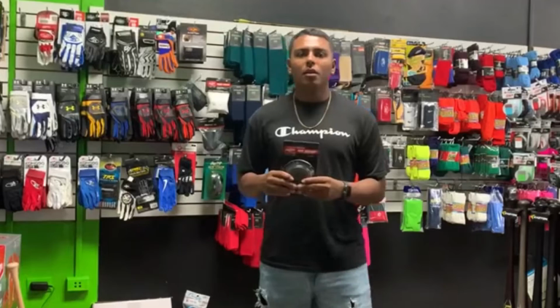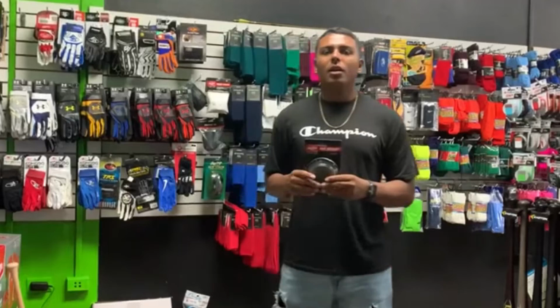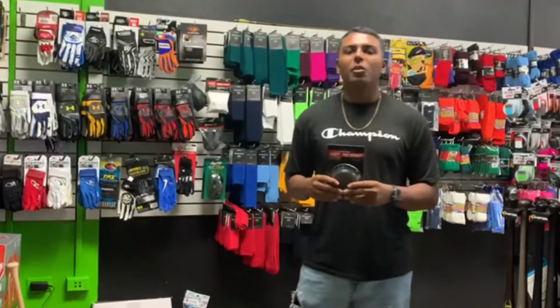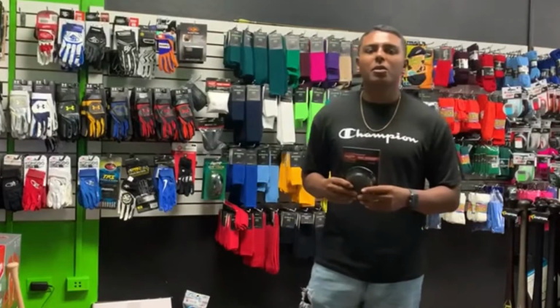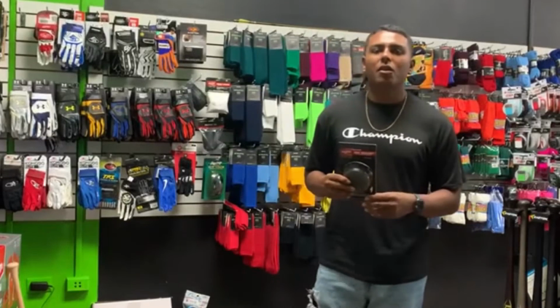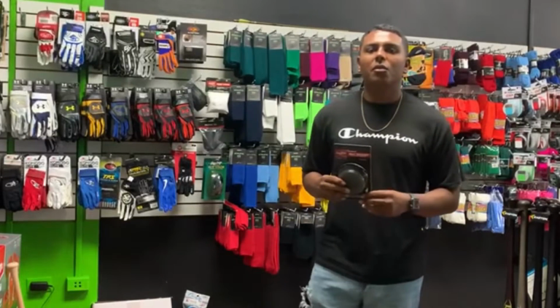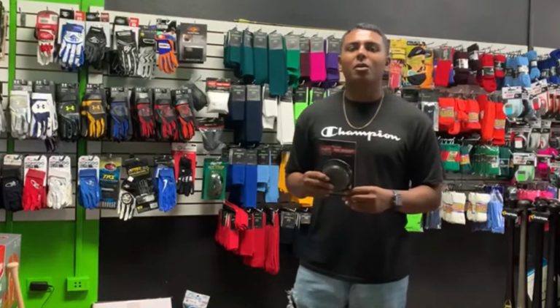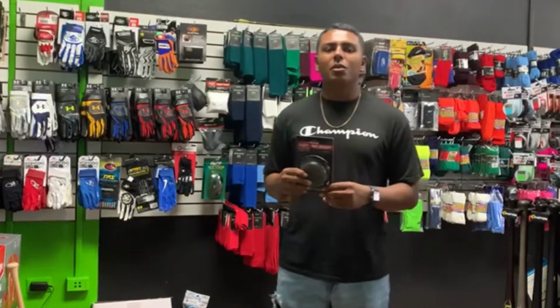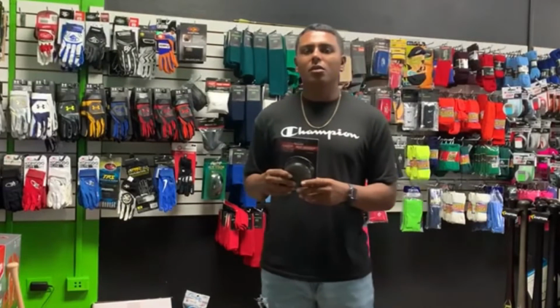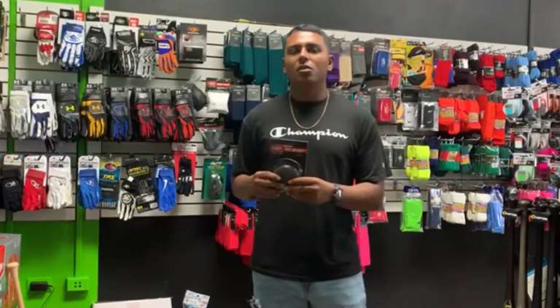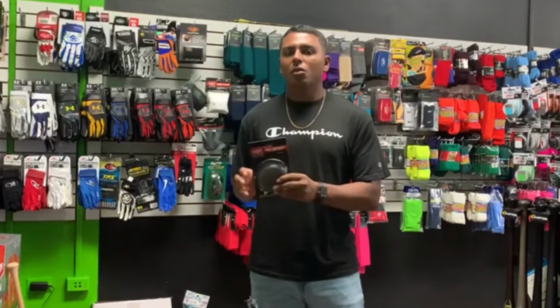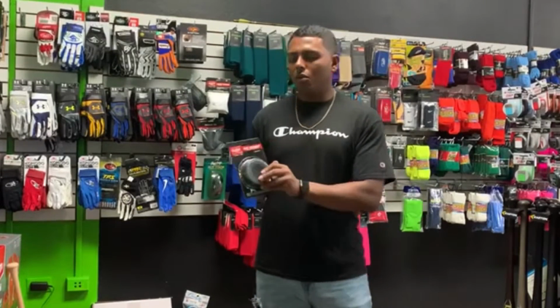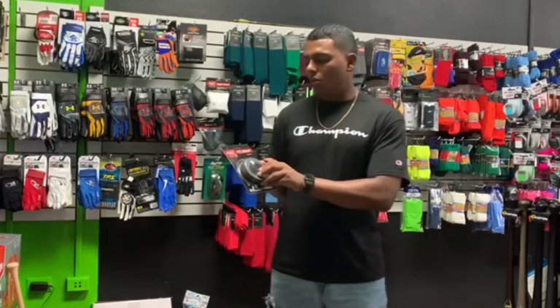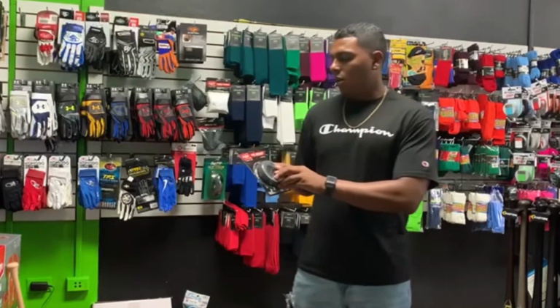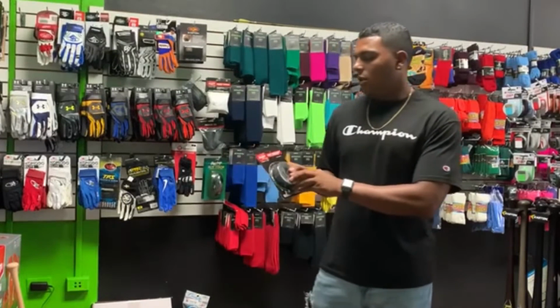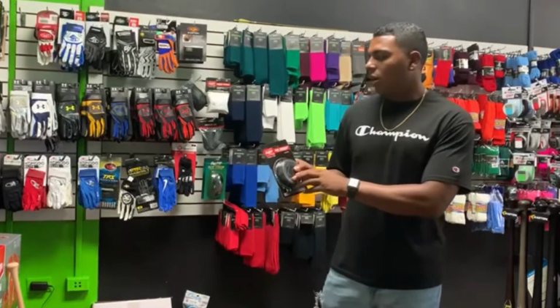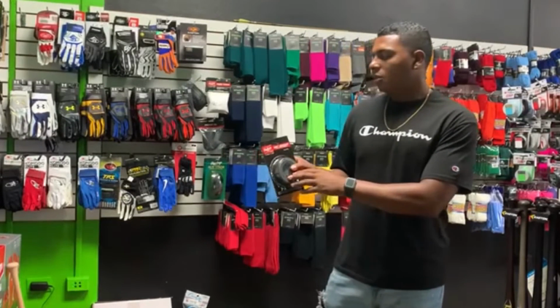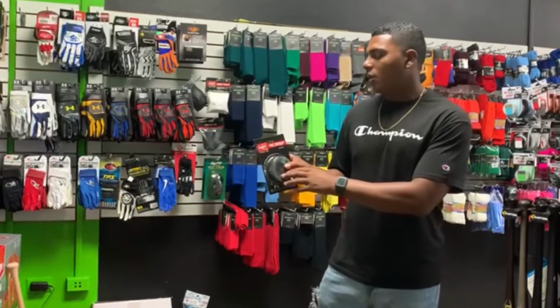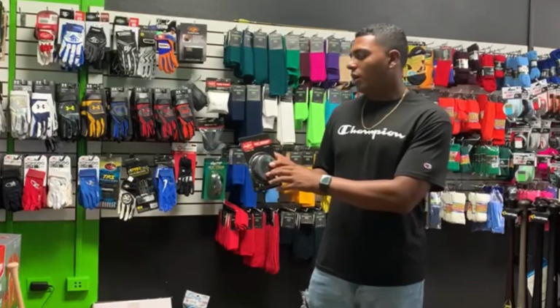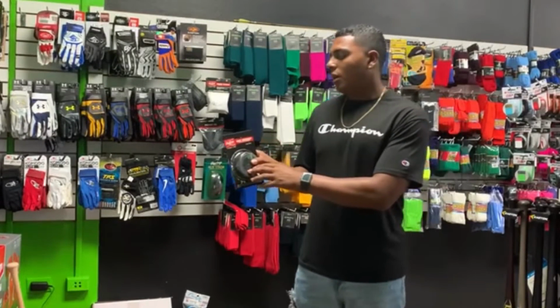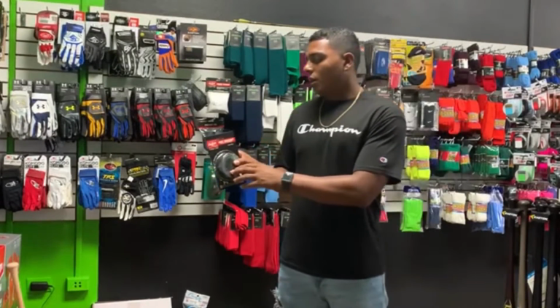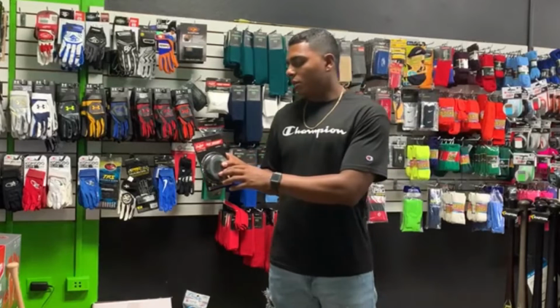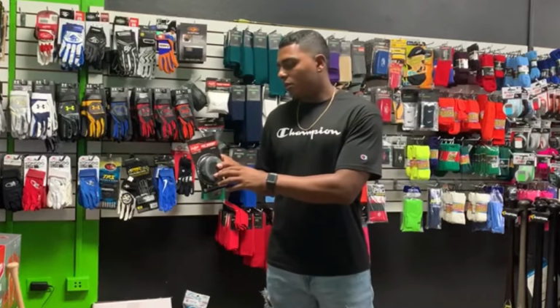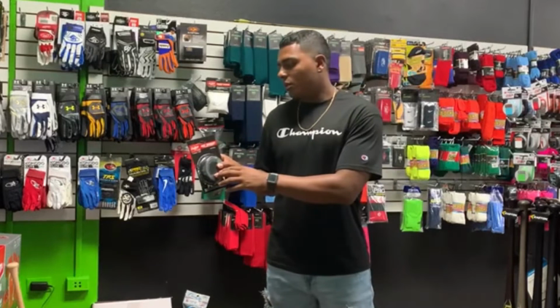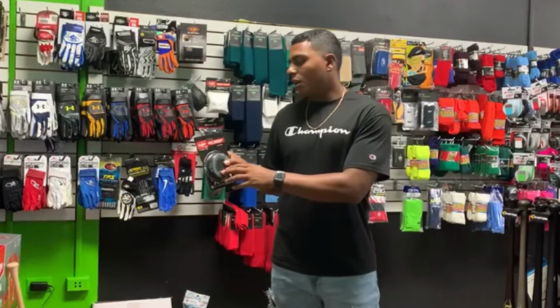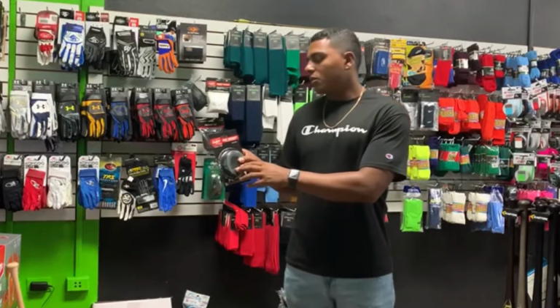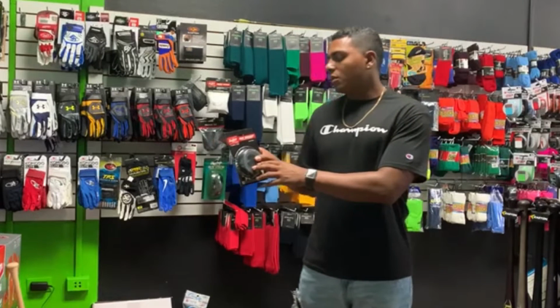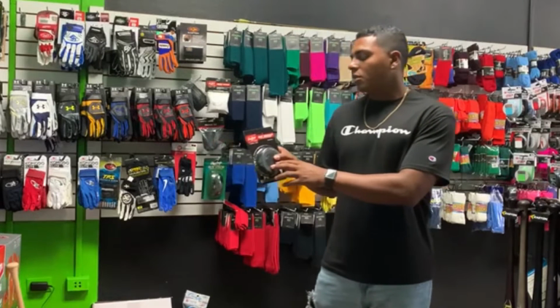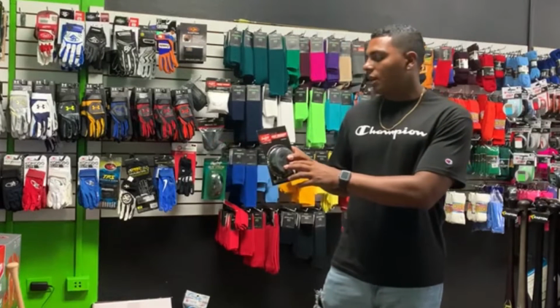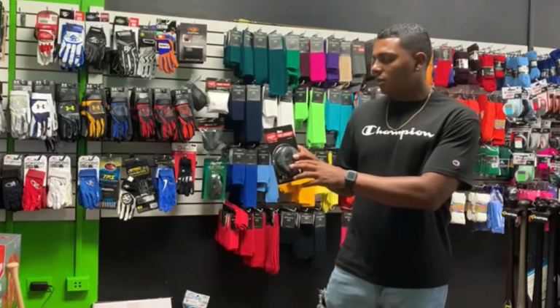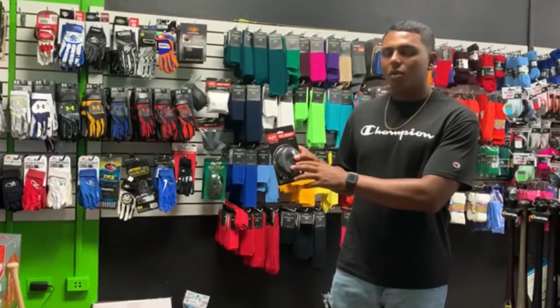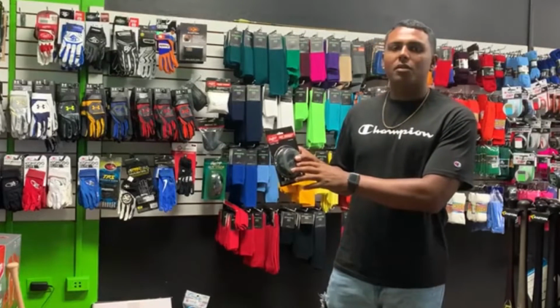Hi, my name is Kevin from BB Sports and today I will show you the Rollins Bat-Way 16 ounces Classic Donut.